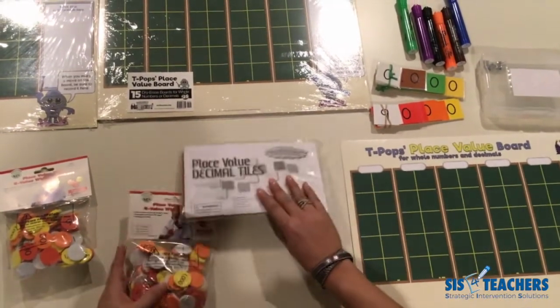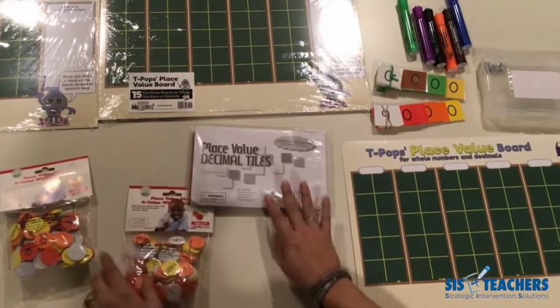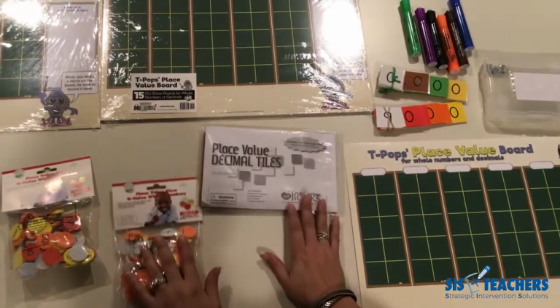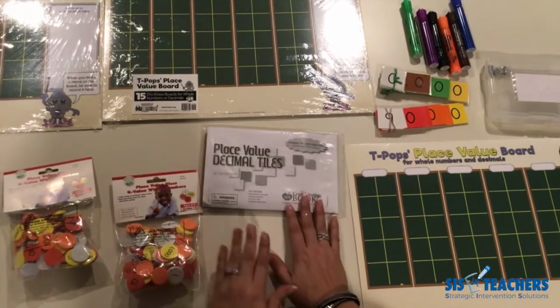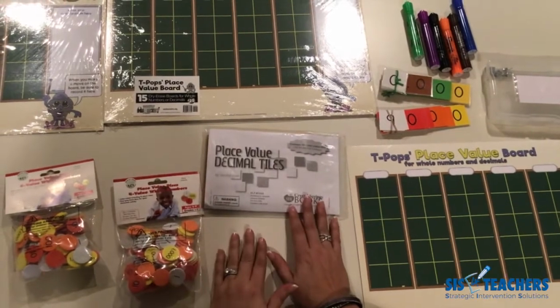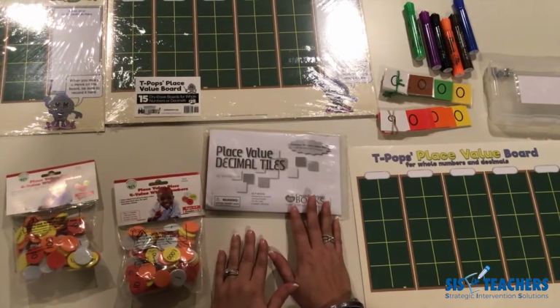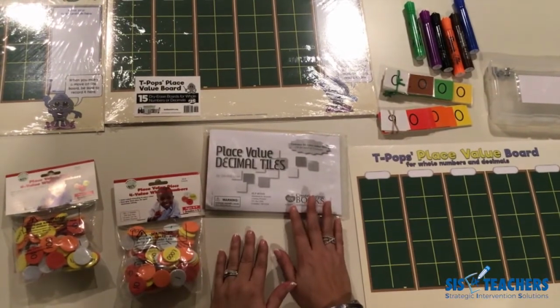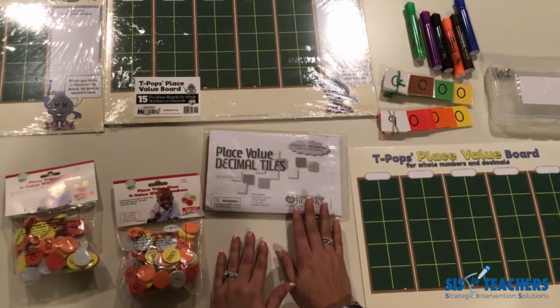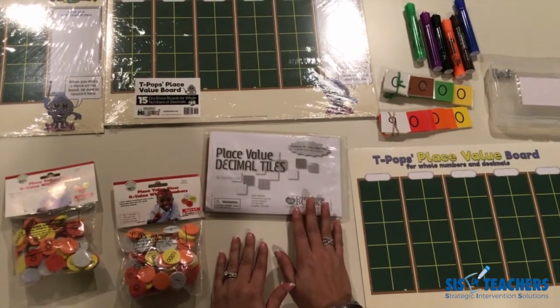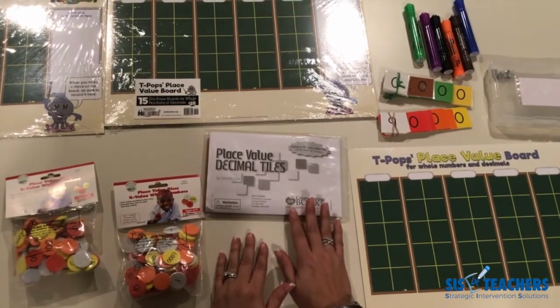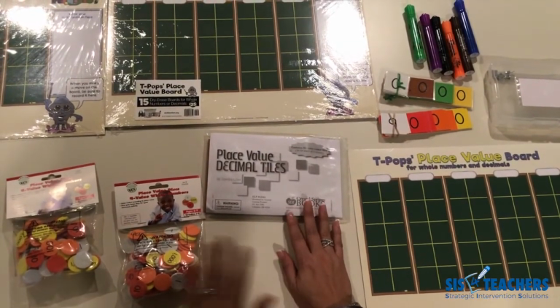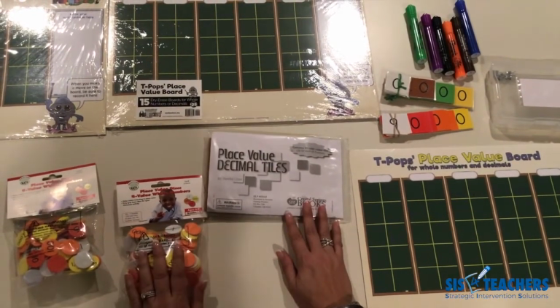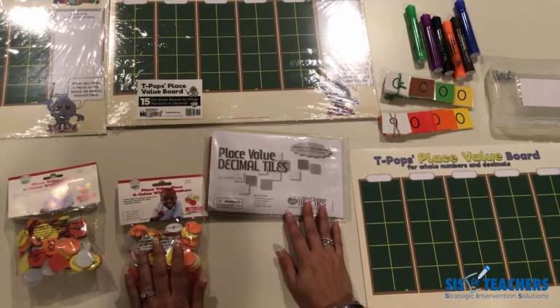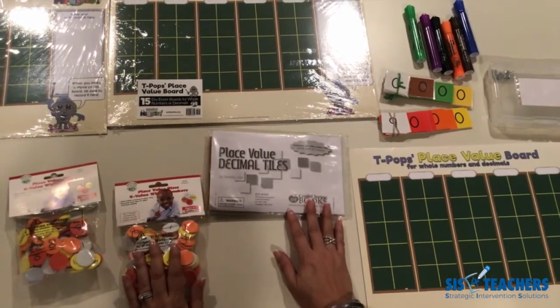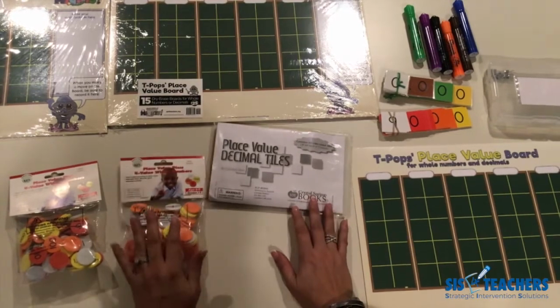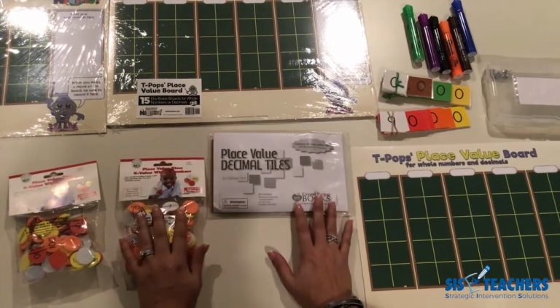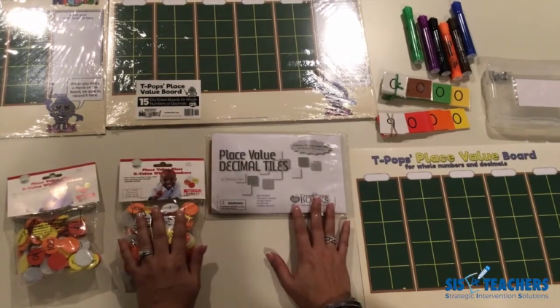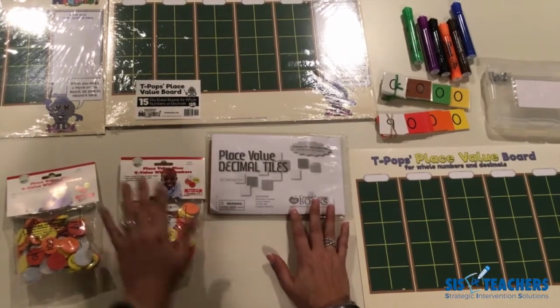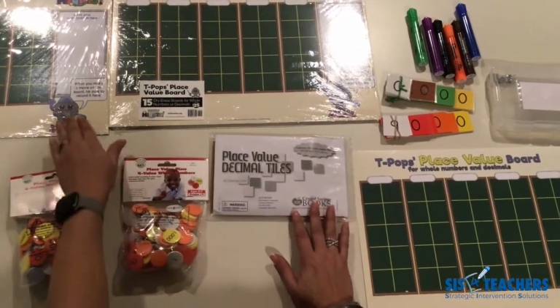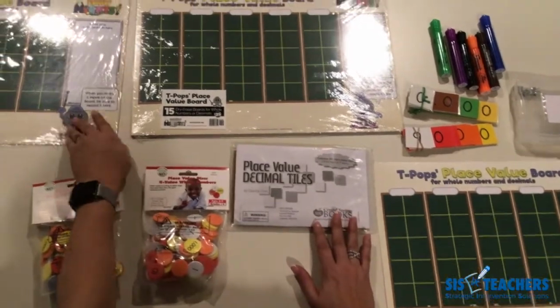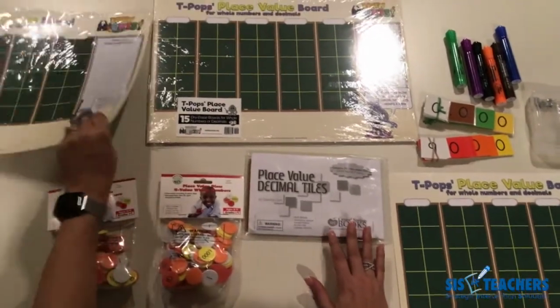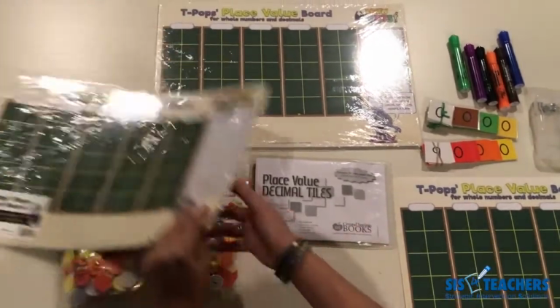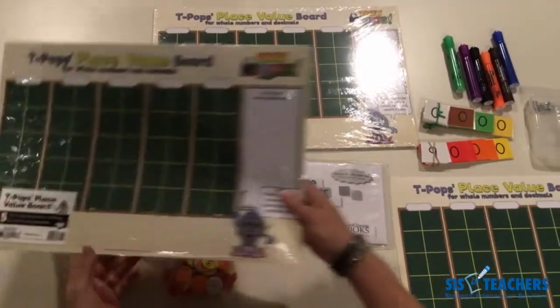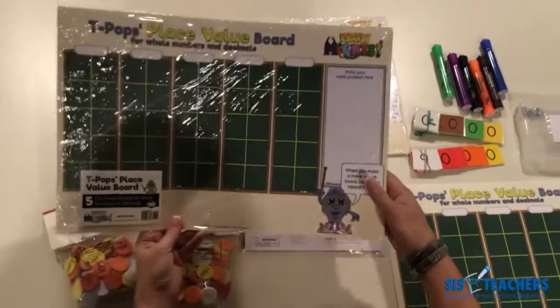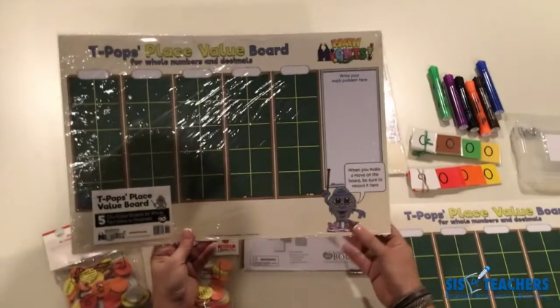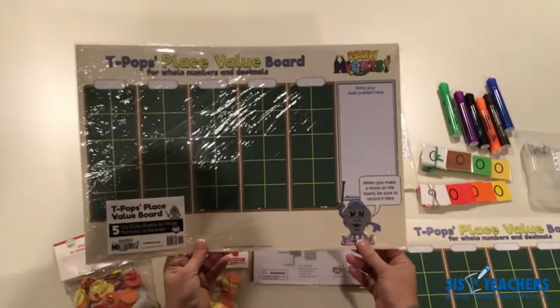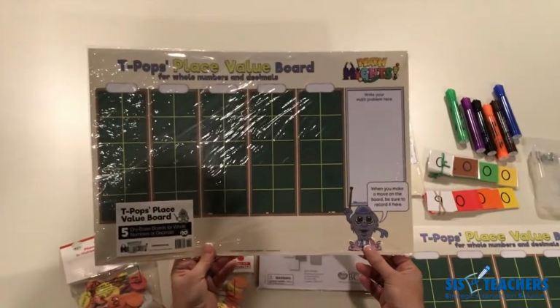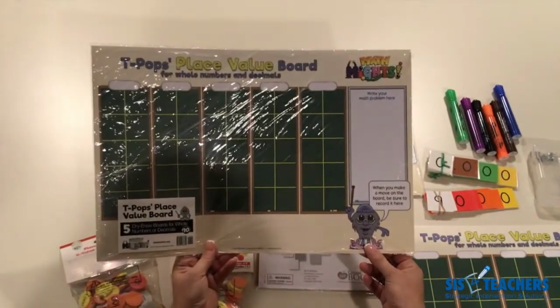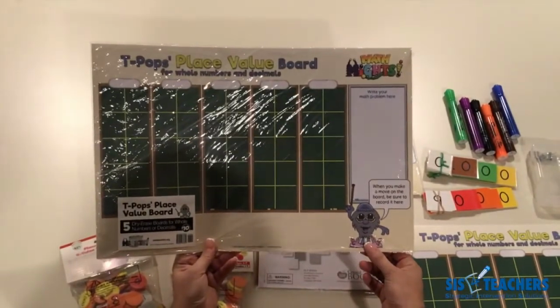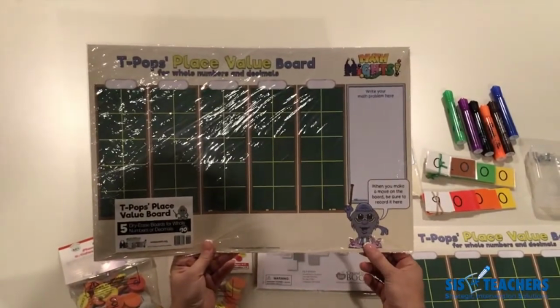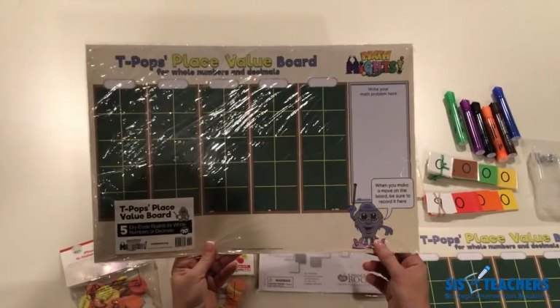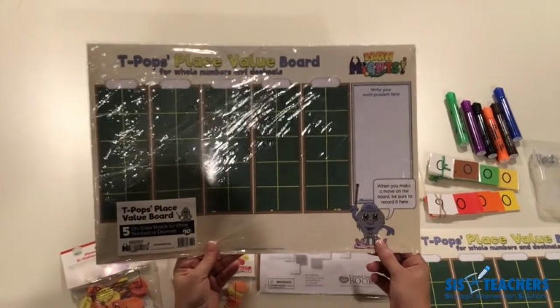One tool you want to make sure you have is a really great place value mat, which you can use with the place value discs to do a variety of activities. Our place value mat features our Math Mike character T-Pops. These sets come in a set of five.